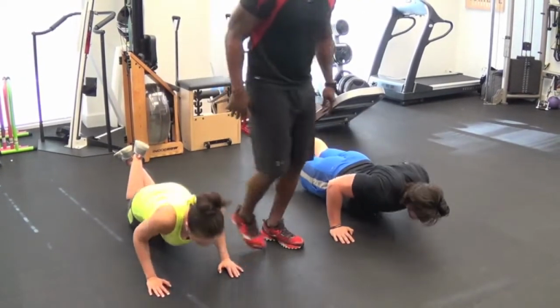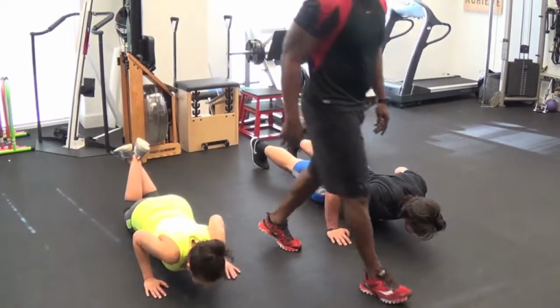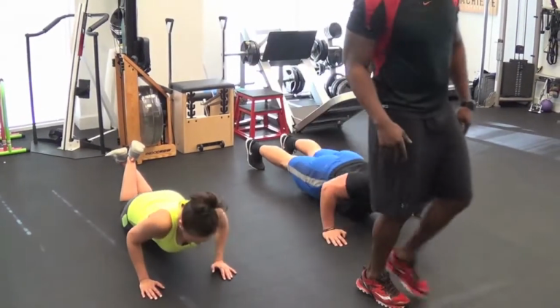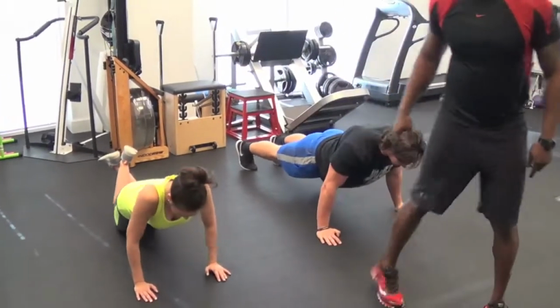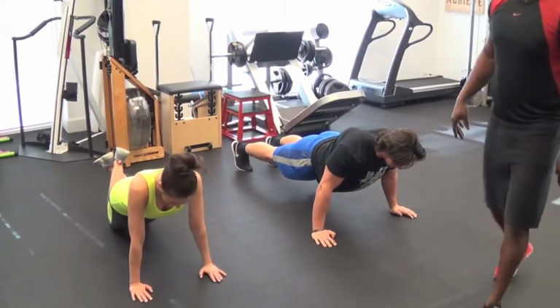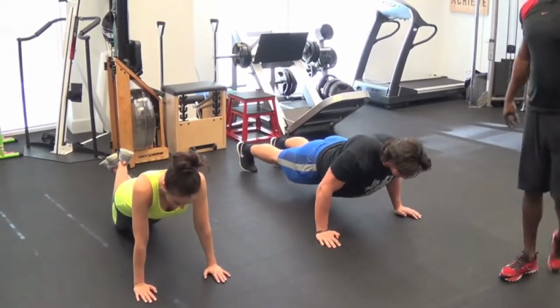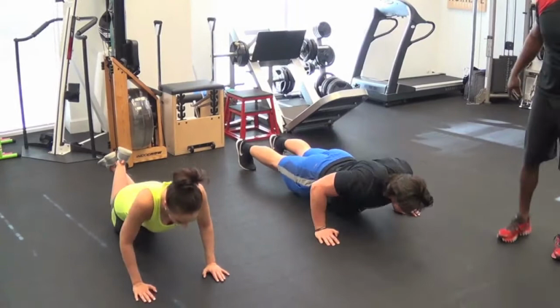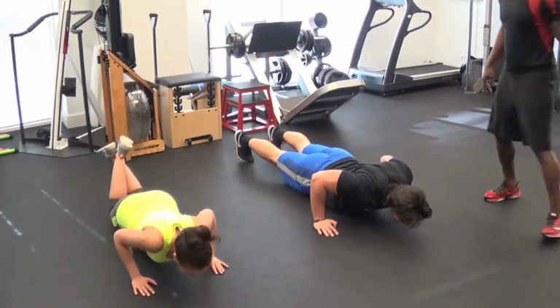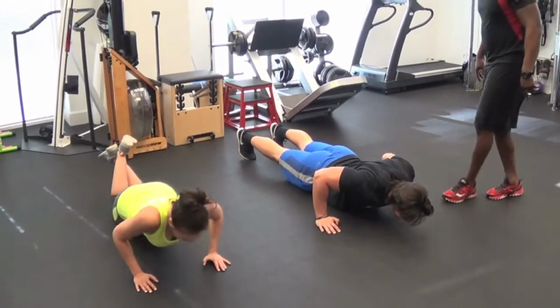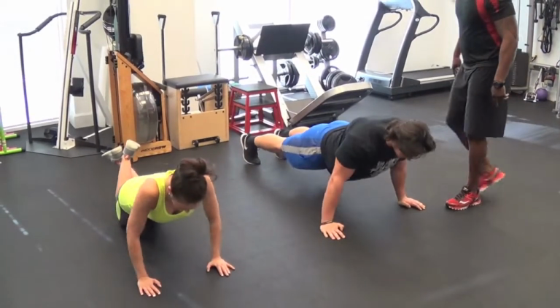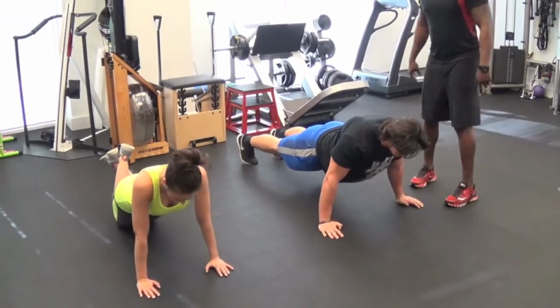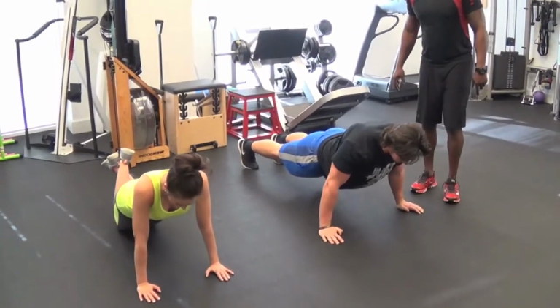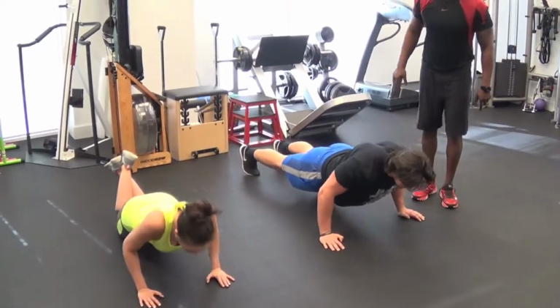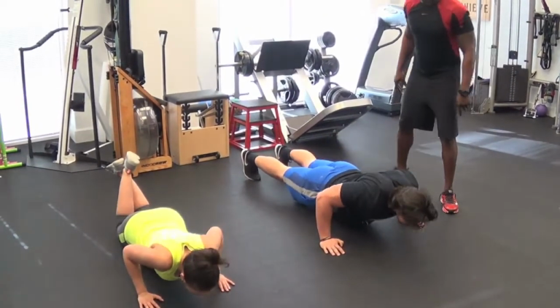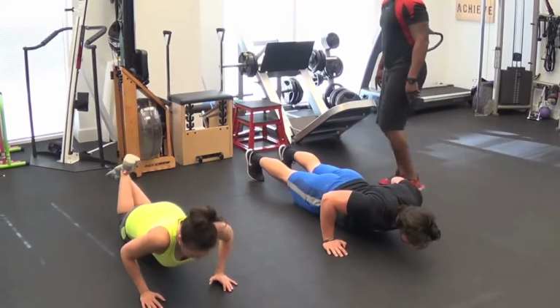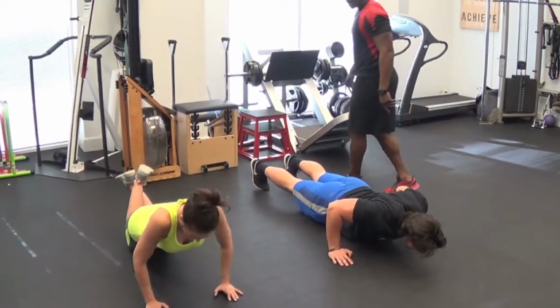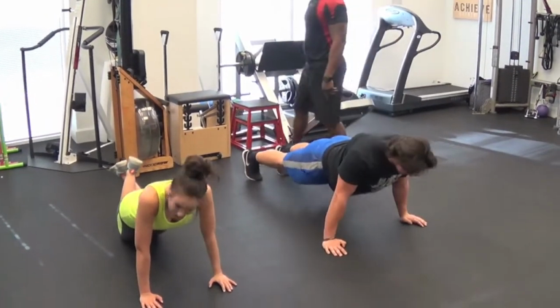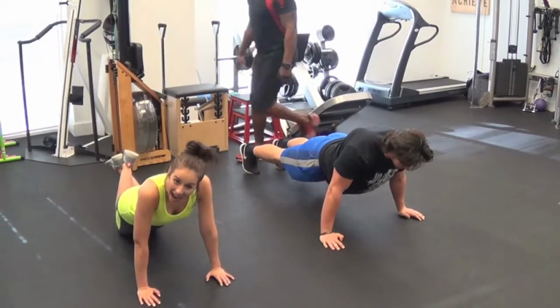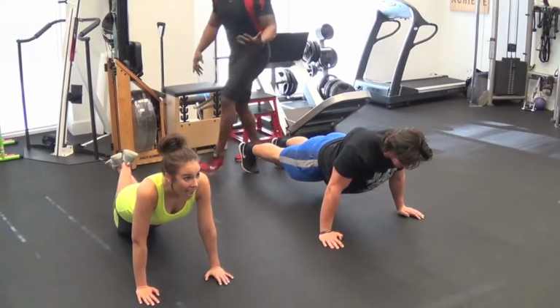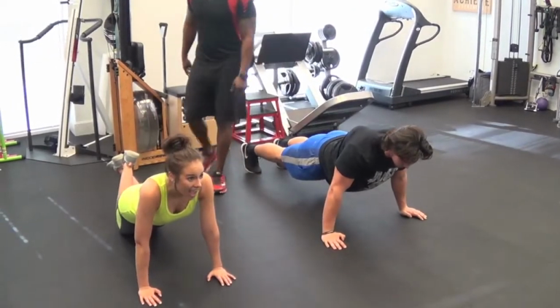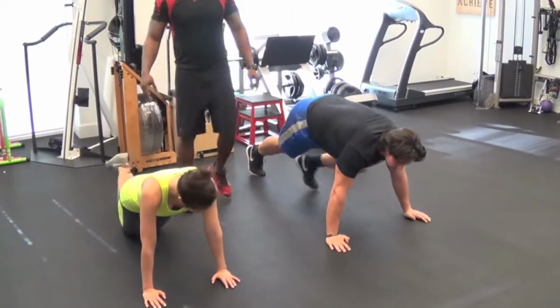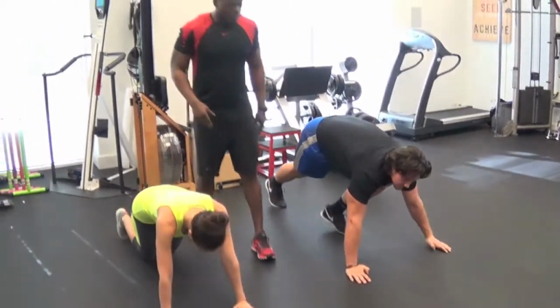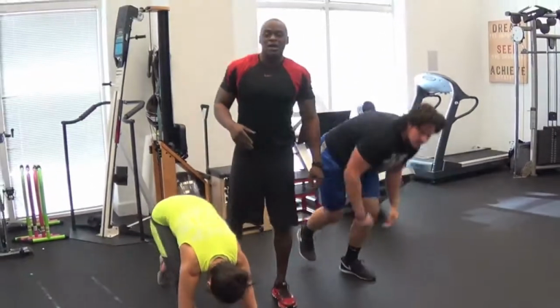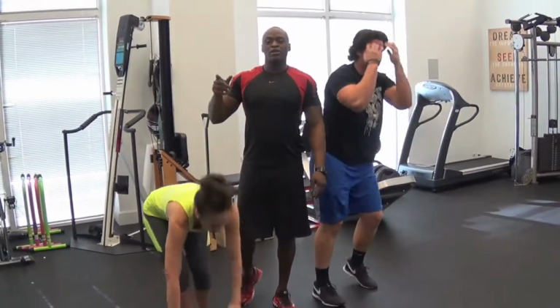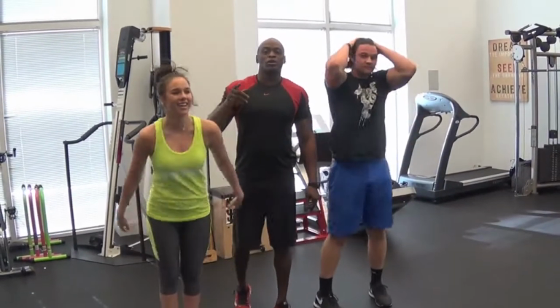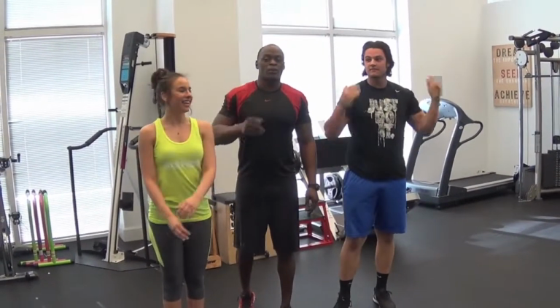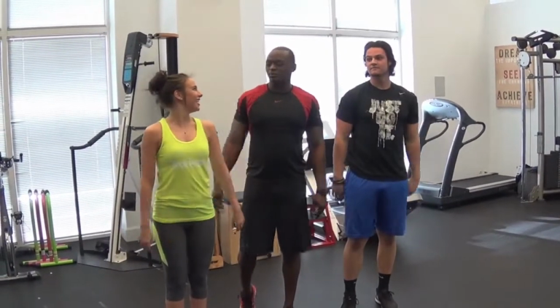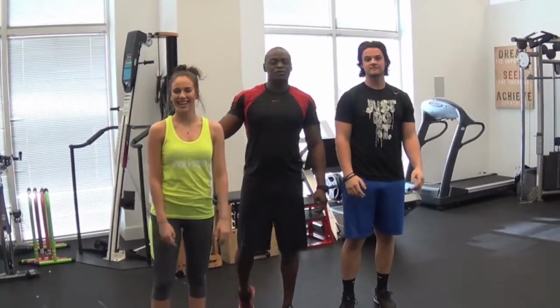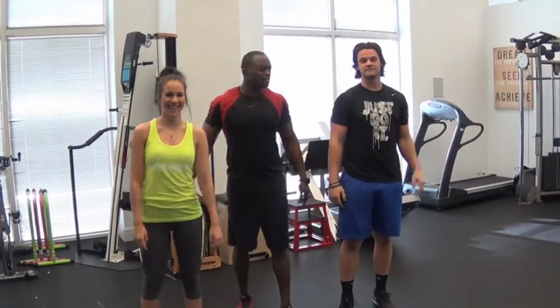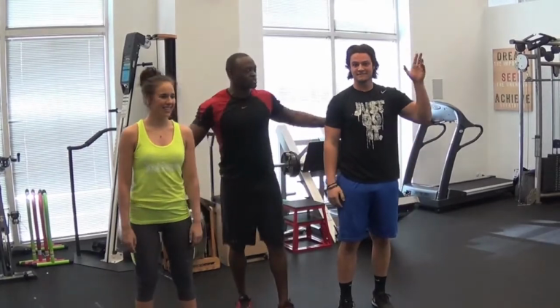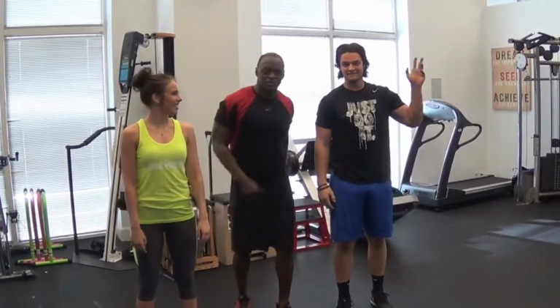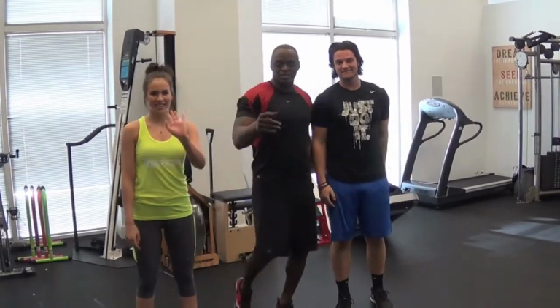We're going to go three more. Three. Two. Remember to breathe, guys. Last one. All right, guys, we're up. And that's the way to do a quick push-up. This is Energy Fitness — Chelsea and Spencer.